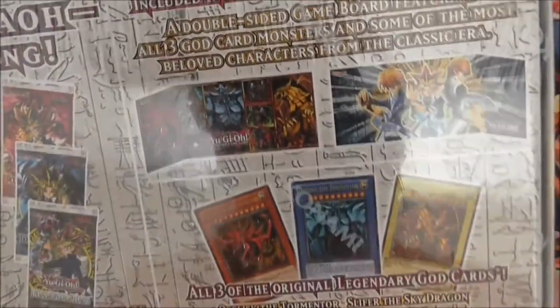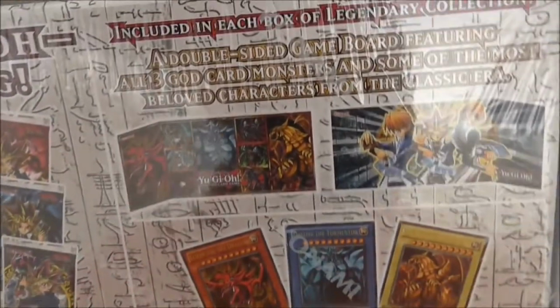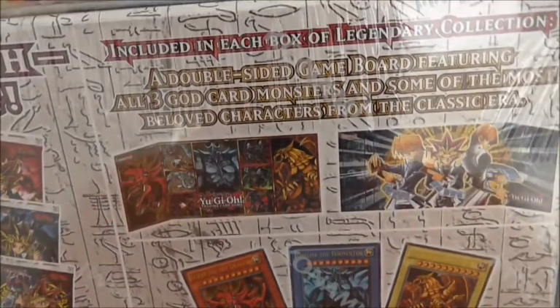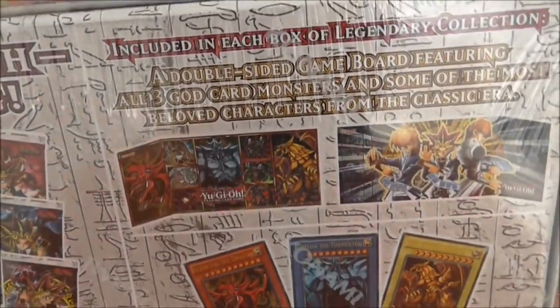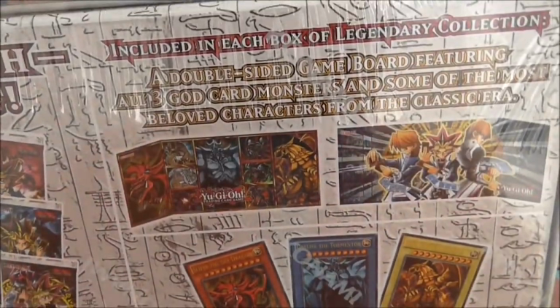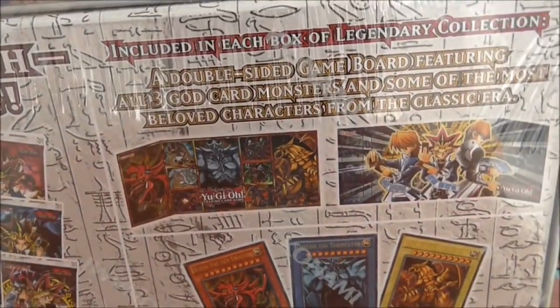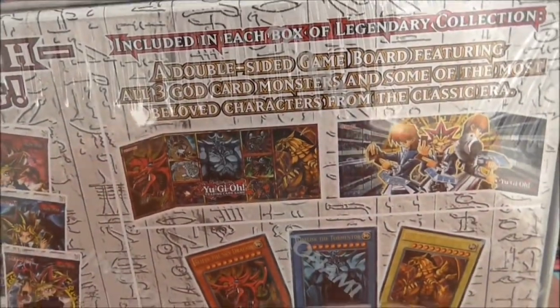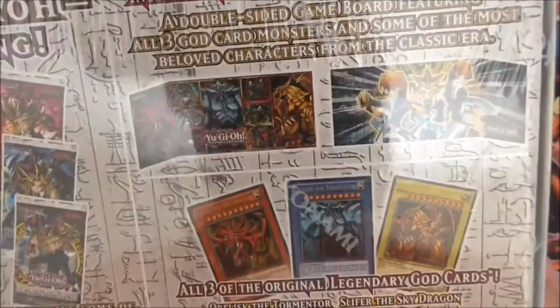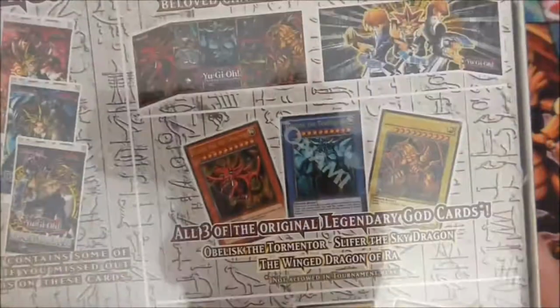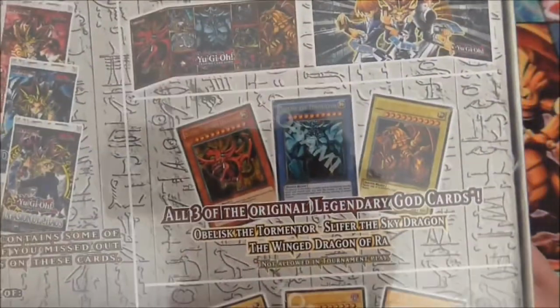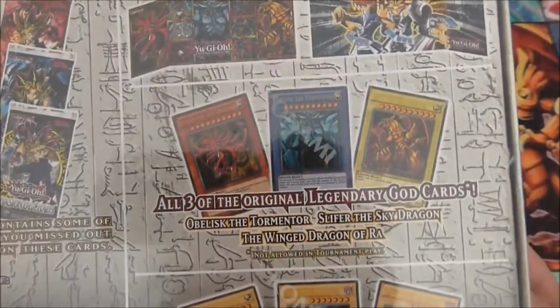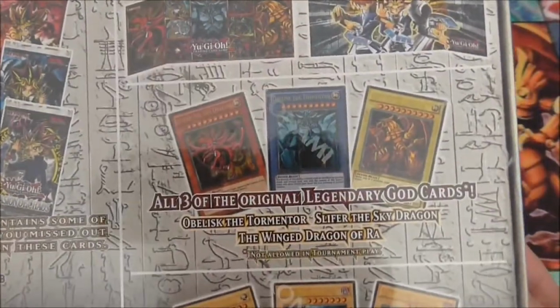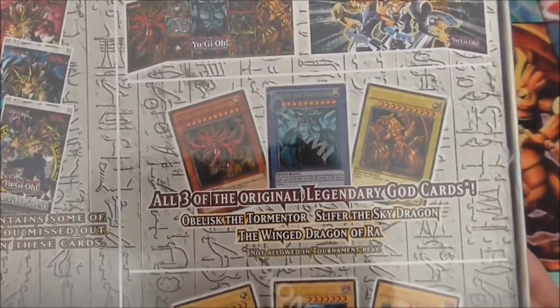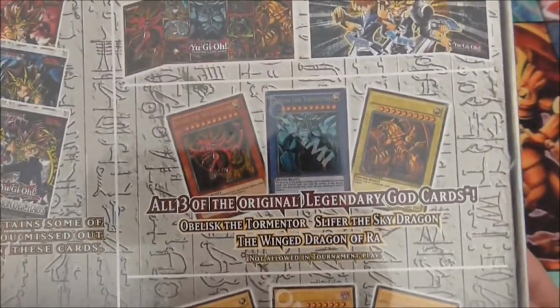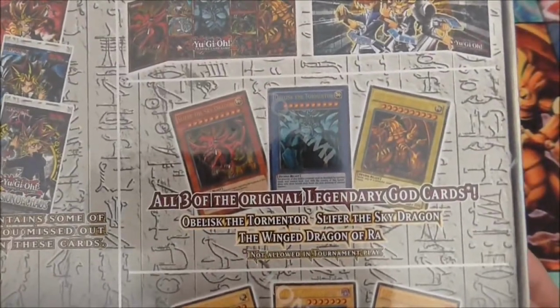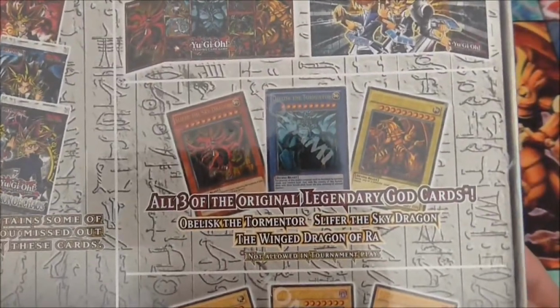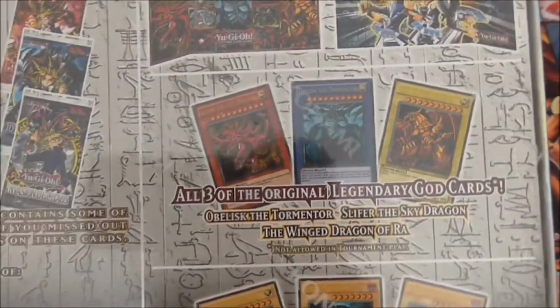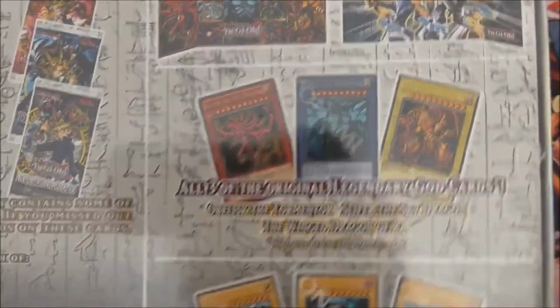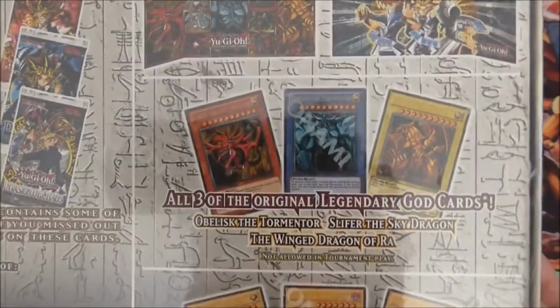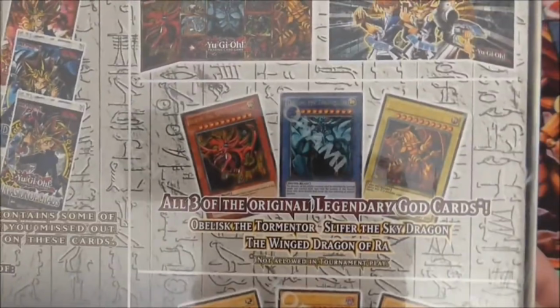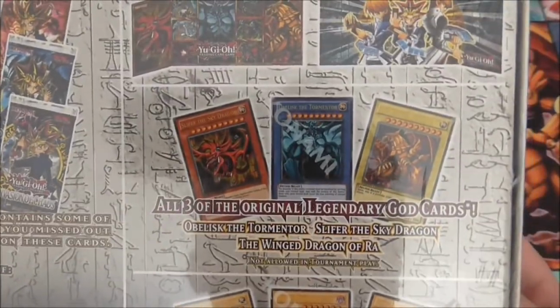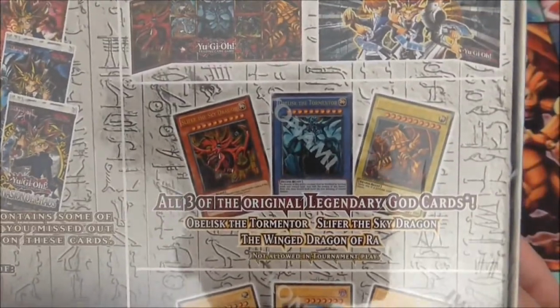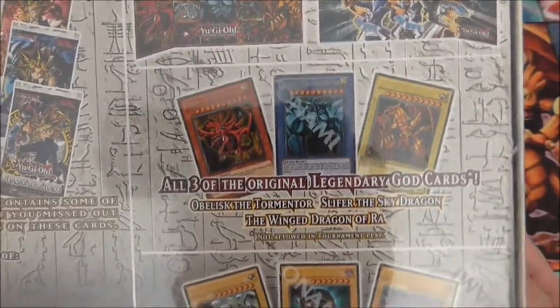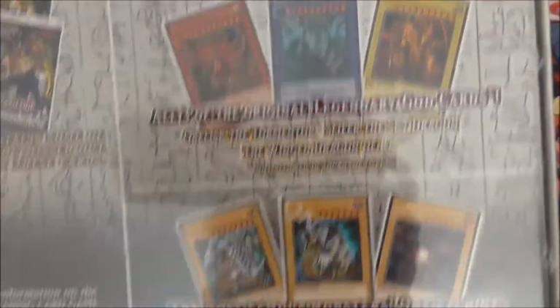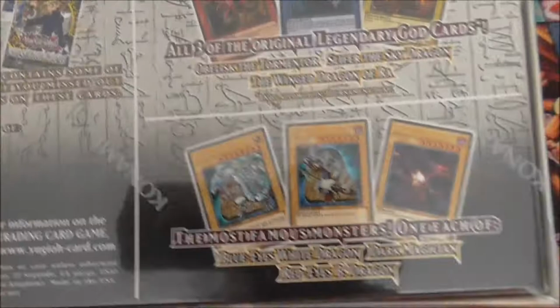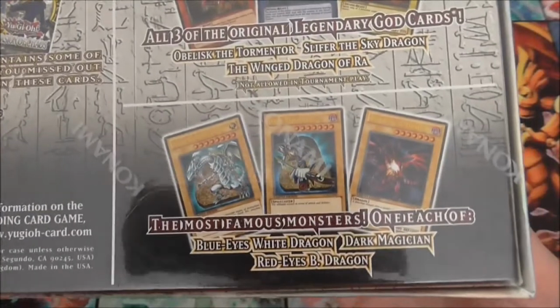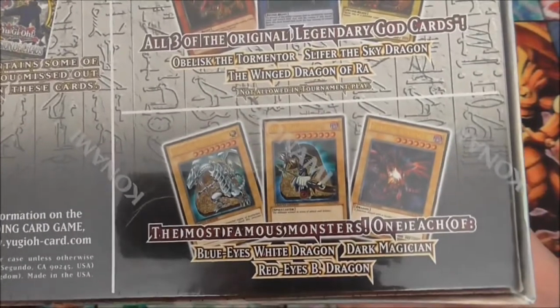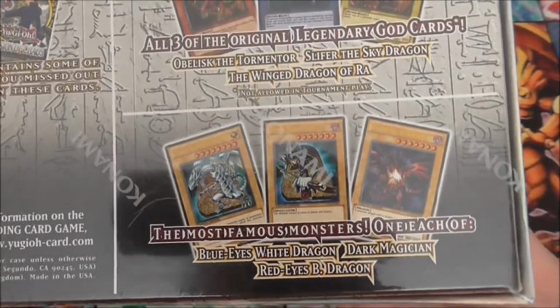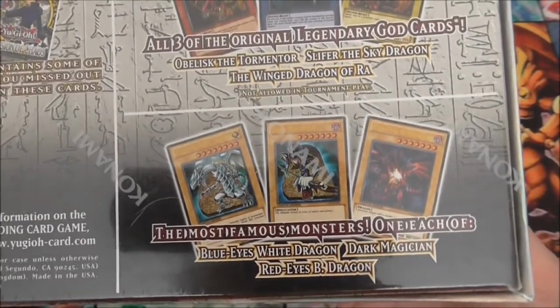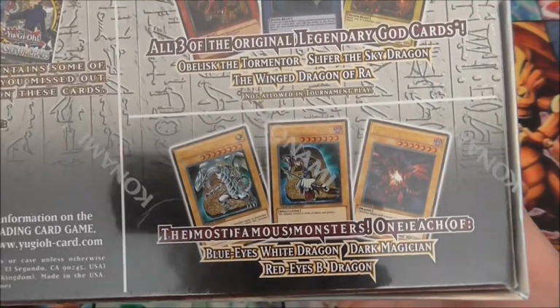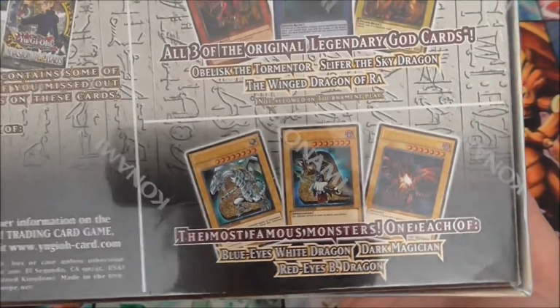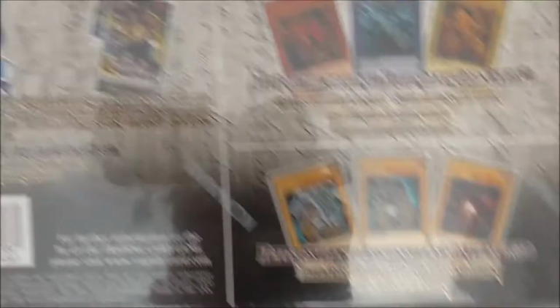So the set has the game board, and then it has the three Egyptian gold cards. This is not playable, but it's the prime one — Blue-Eyes, Red-Eyes, and Dark Magician.